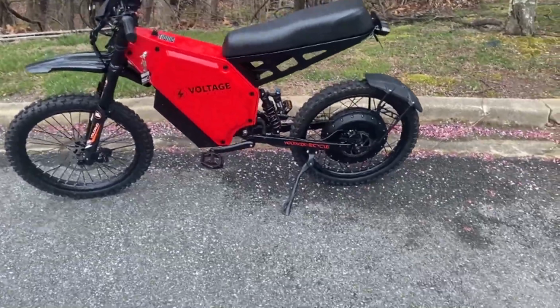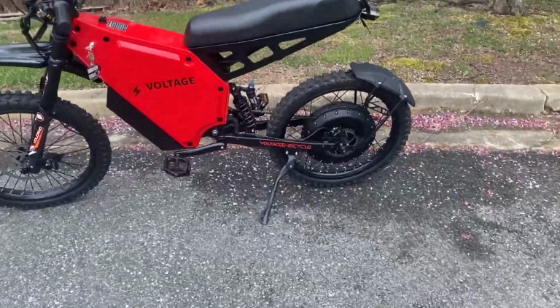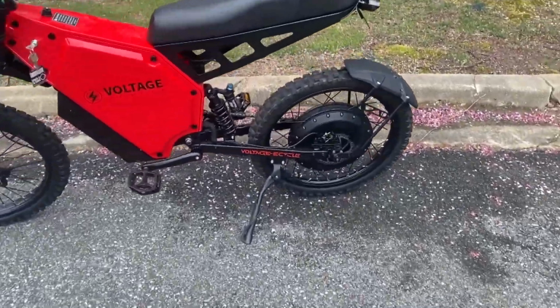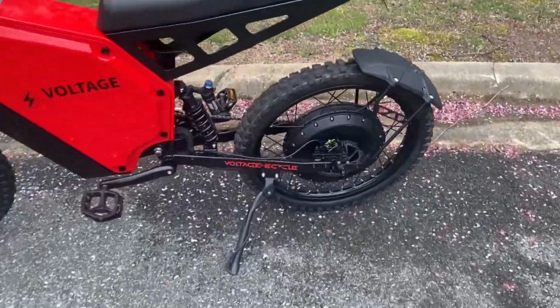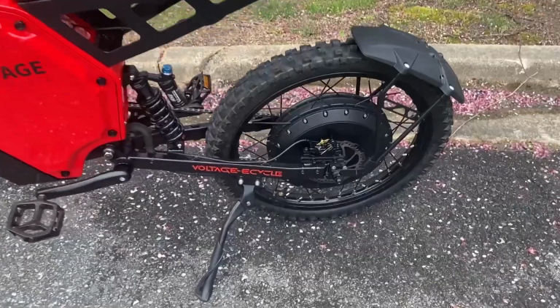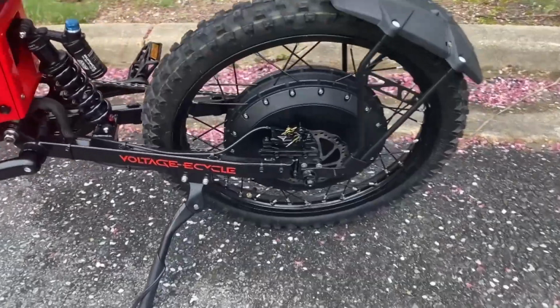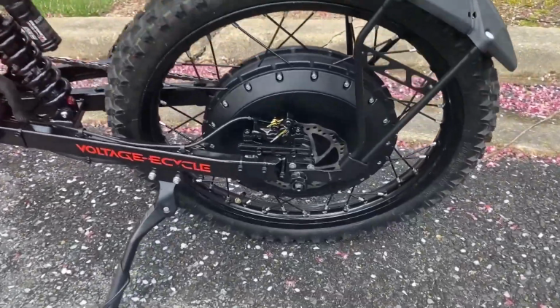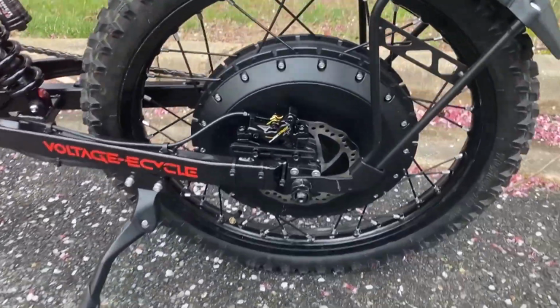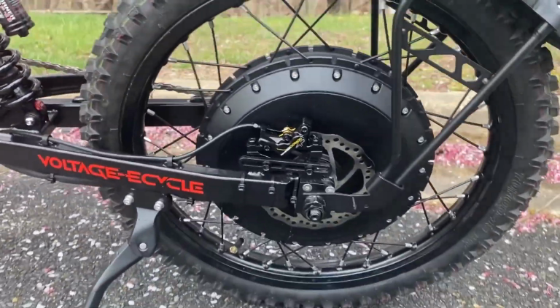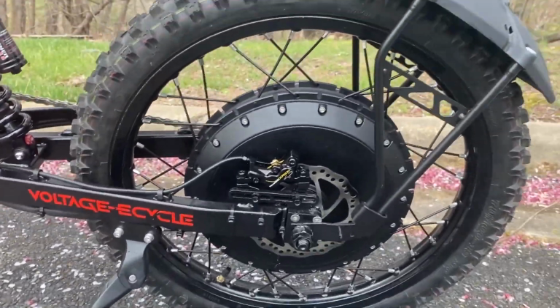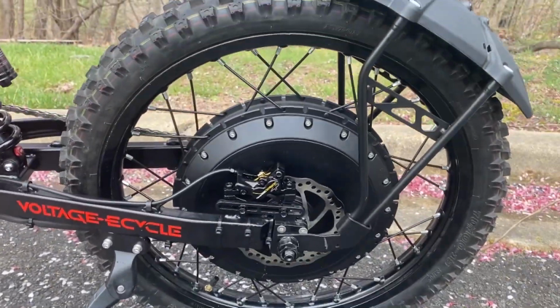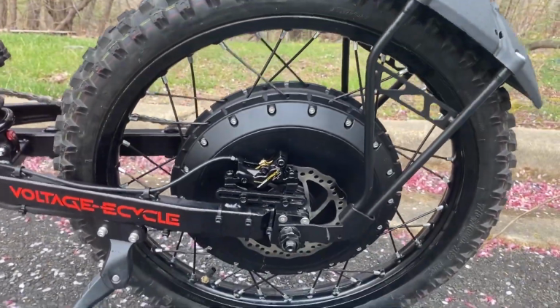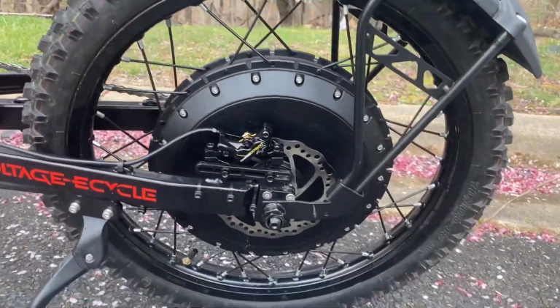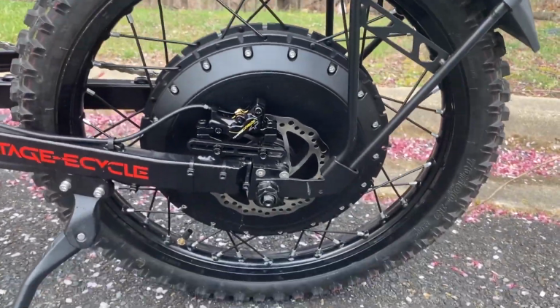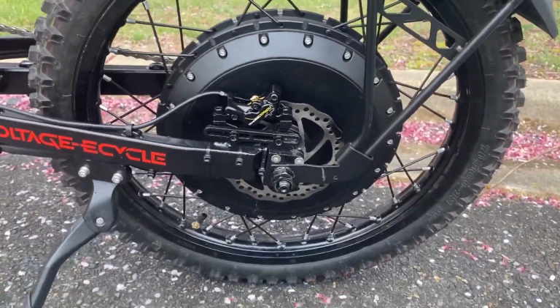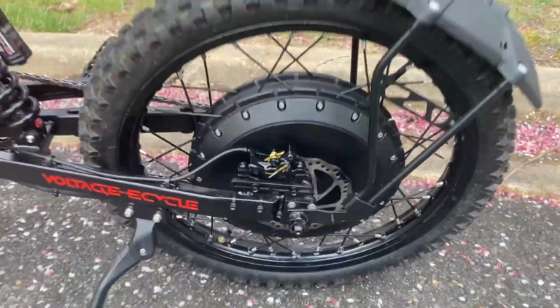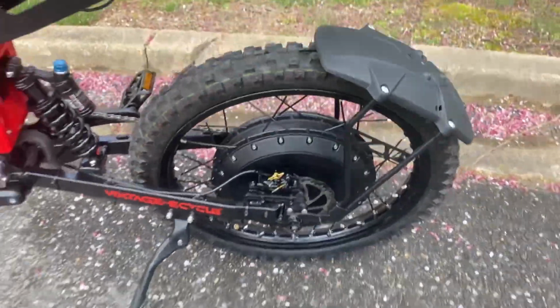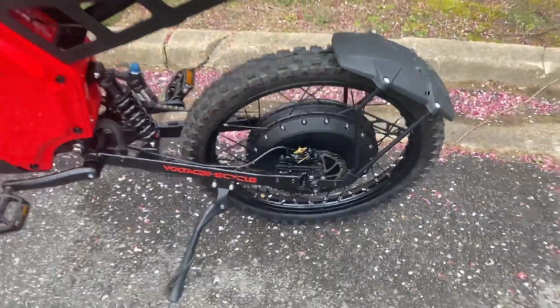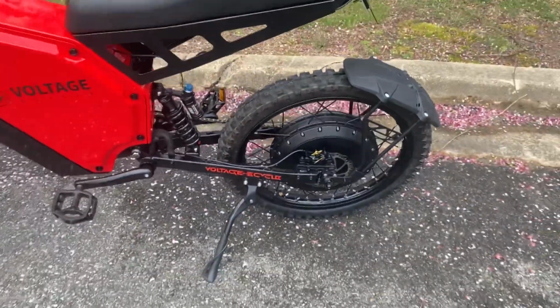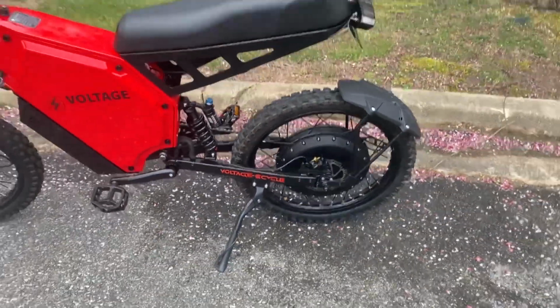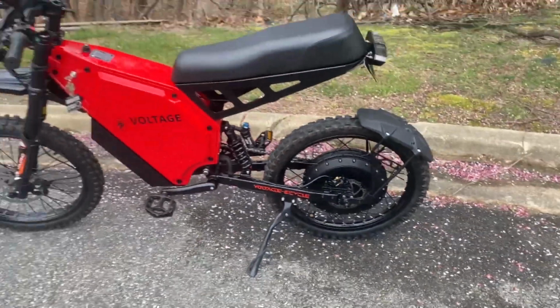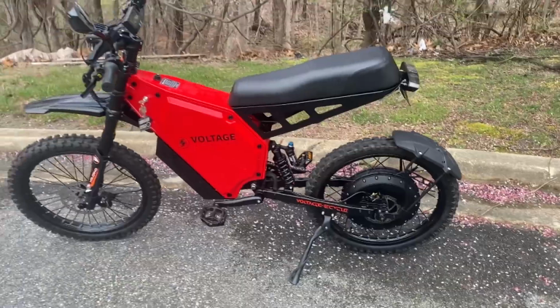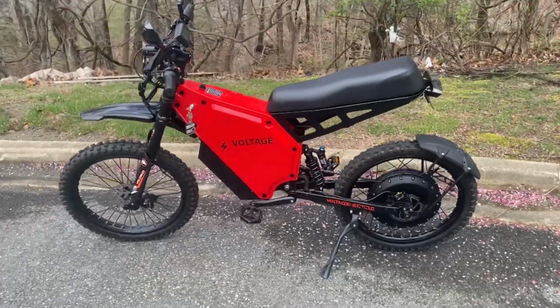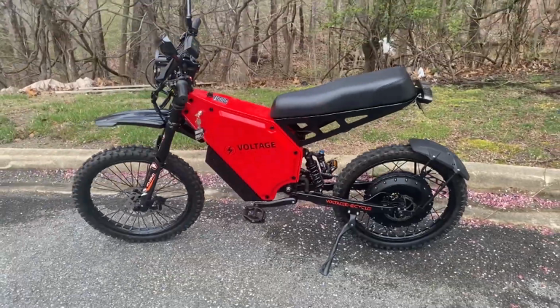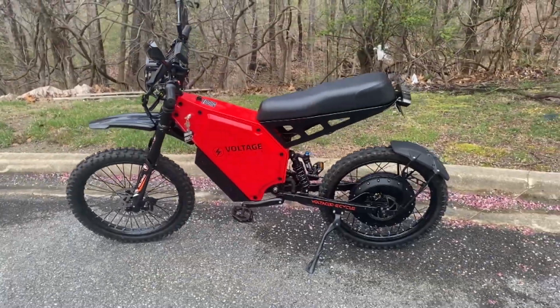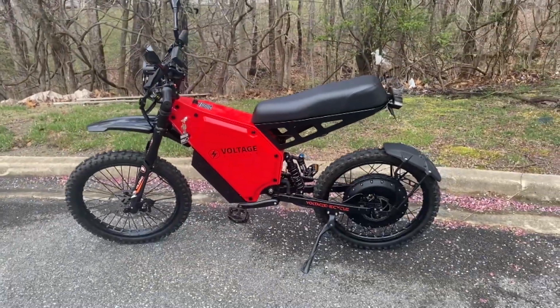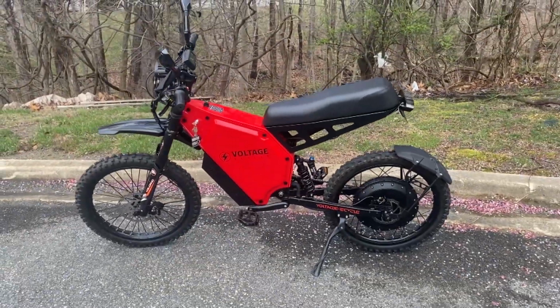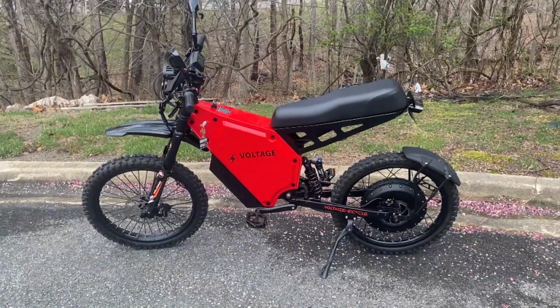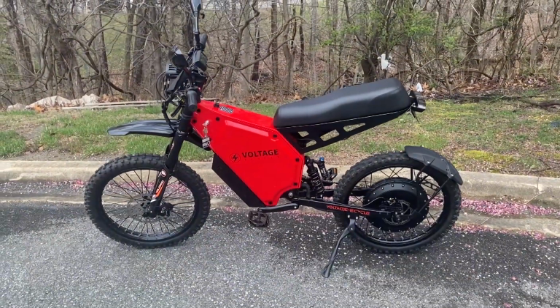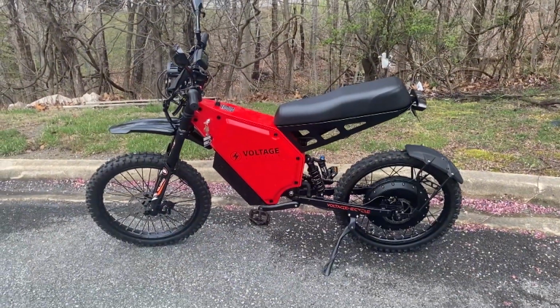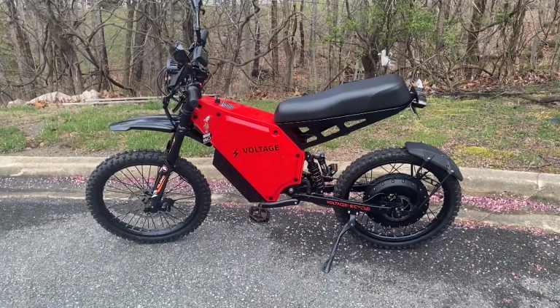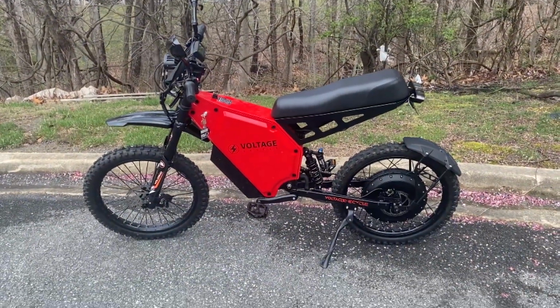First off, we've got a 12,000 watt motor back here. This thing is serious business. Top speed was about 80 miles an hour, maybe a little bit more, maybe a little bit less.